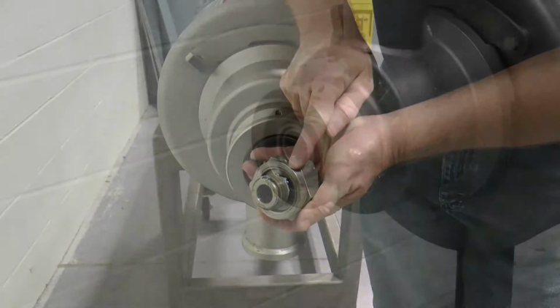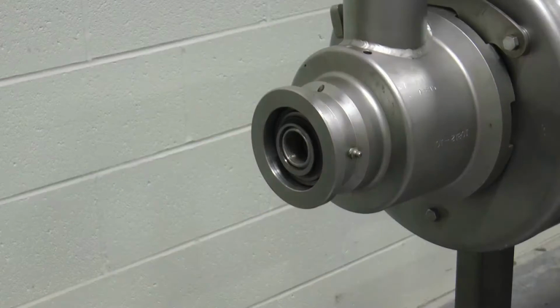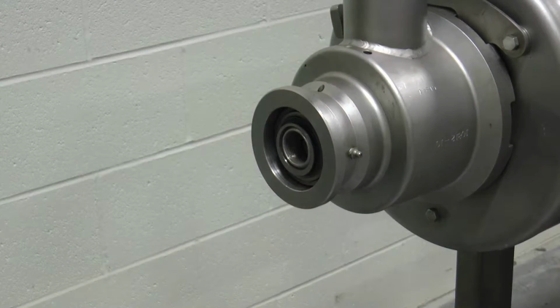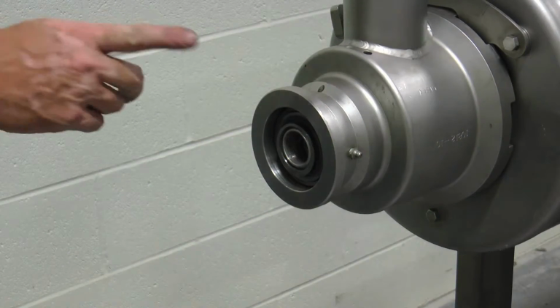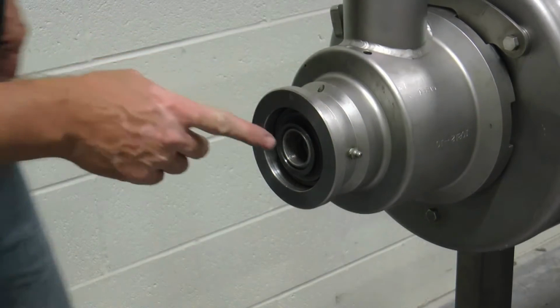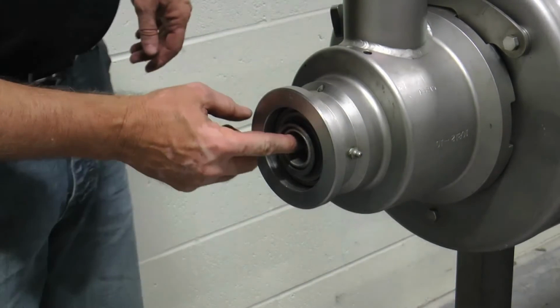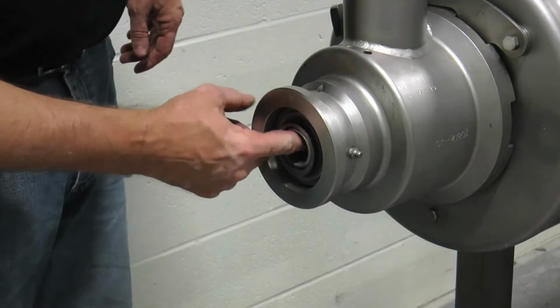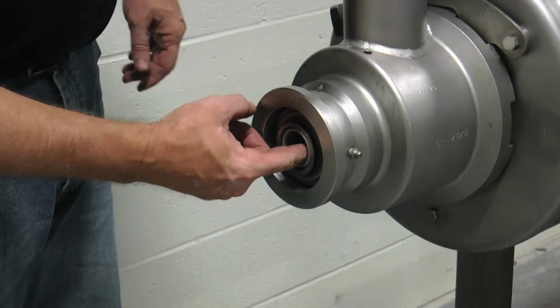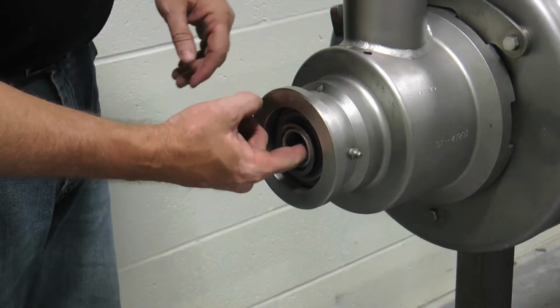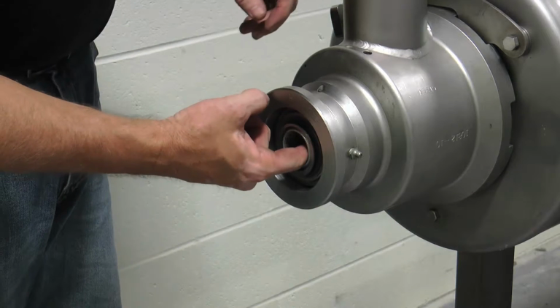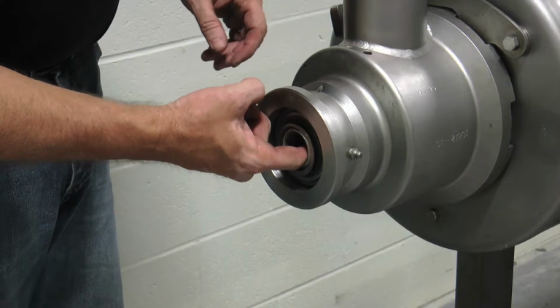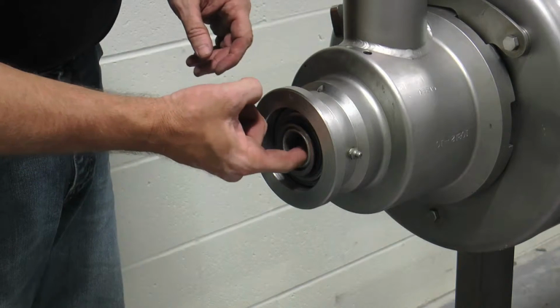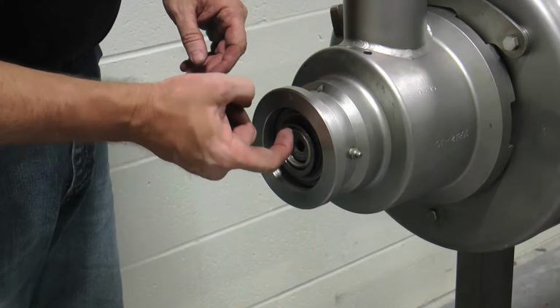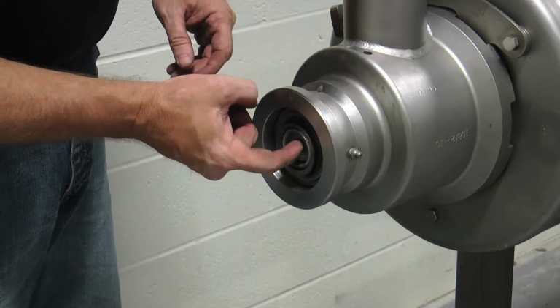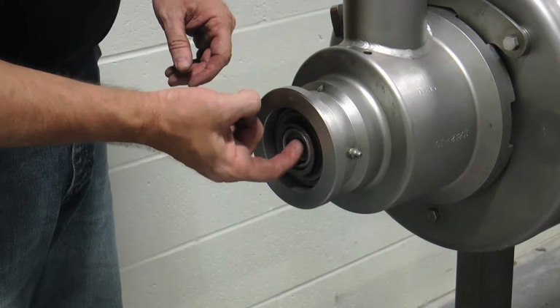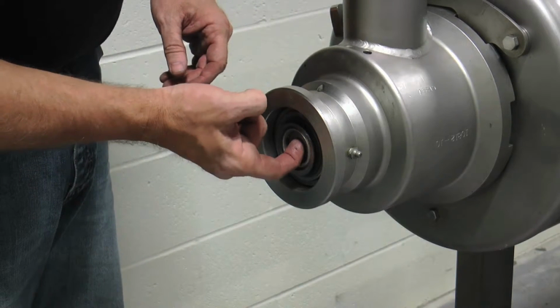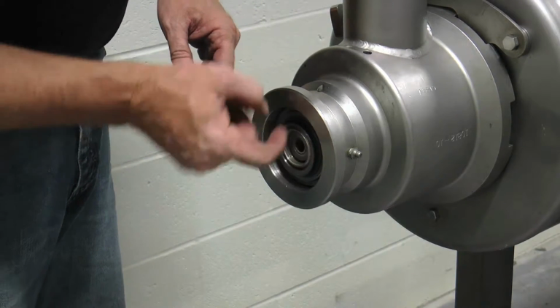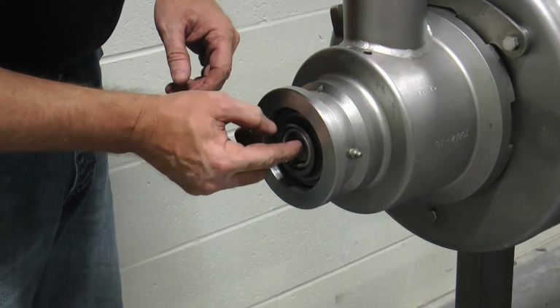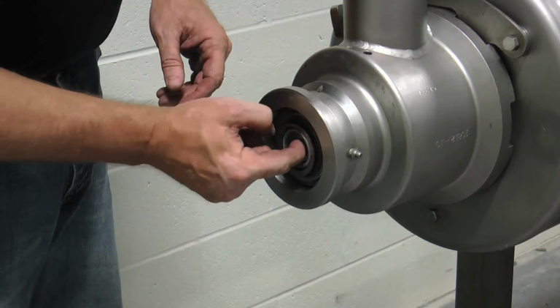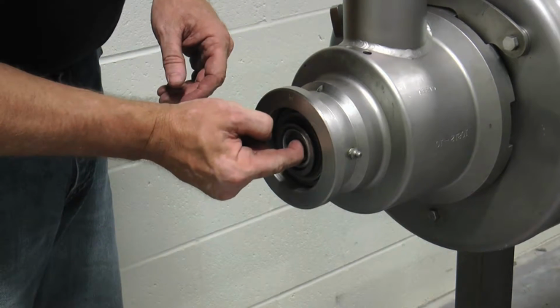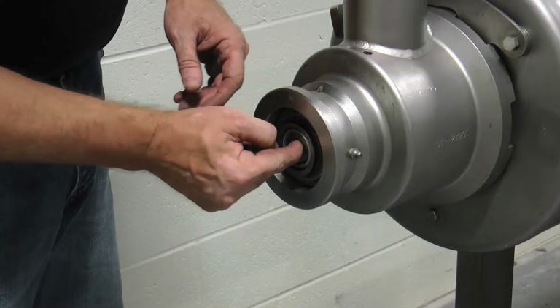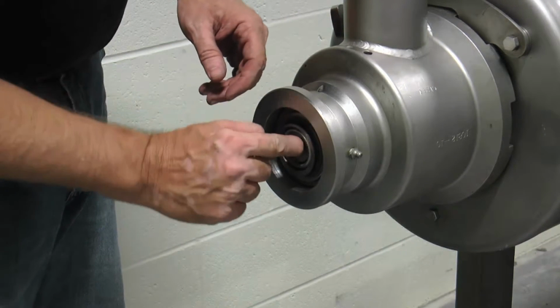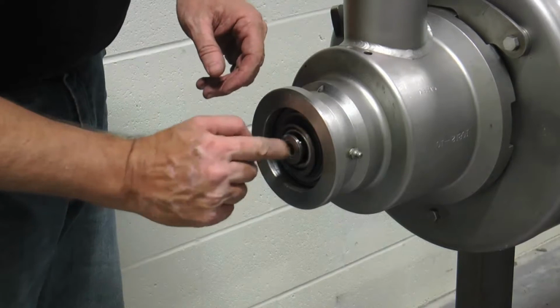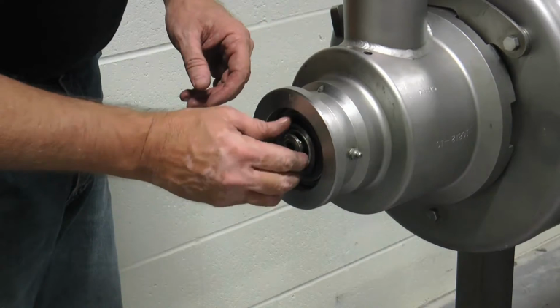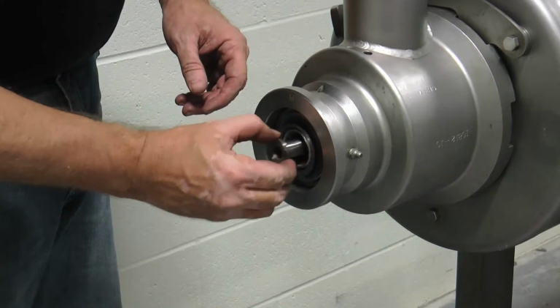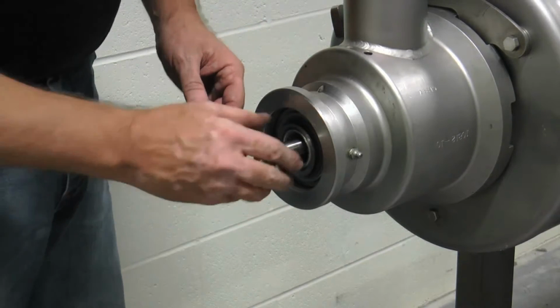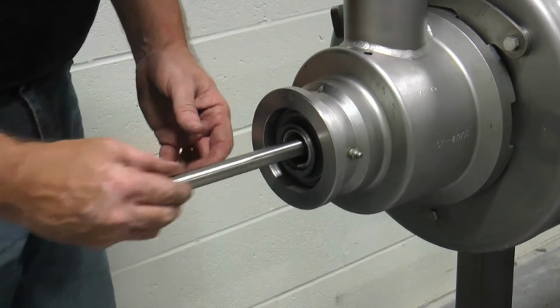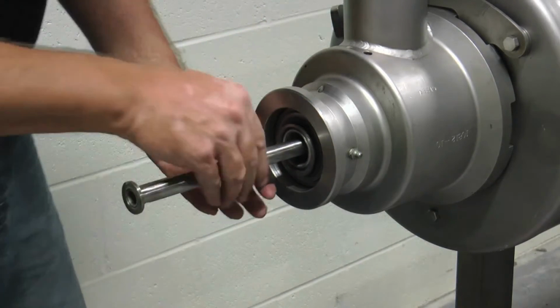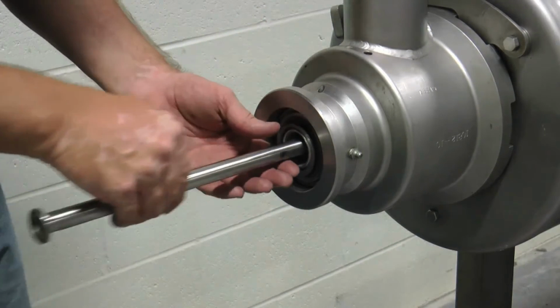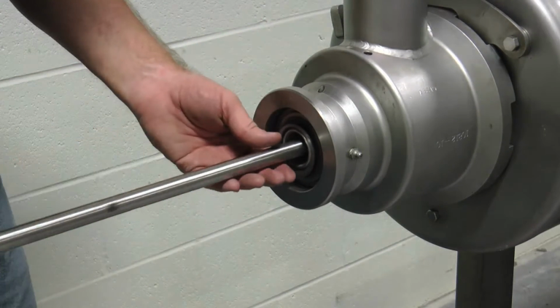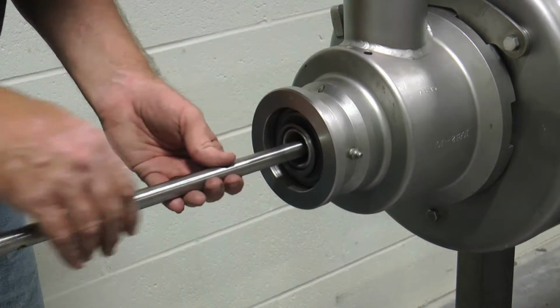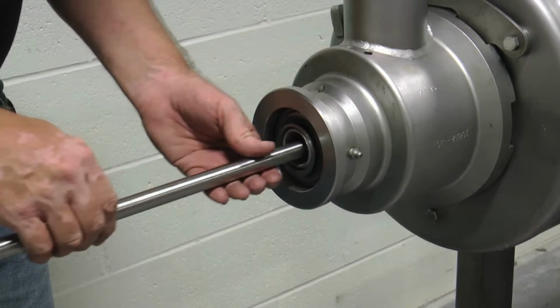When the rotary joint is utilized, the heater pipe support should be removed. Insert your index finger into the open end of the non-drive end of the mutator shaft and slide the heater pipe support from the shaft.